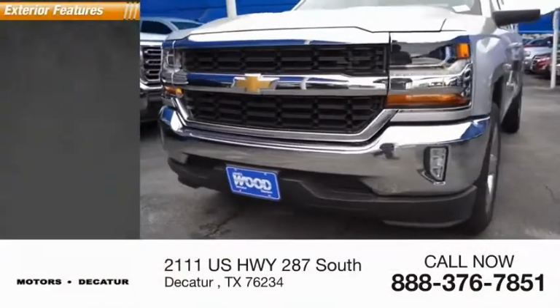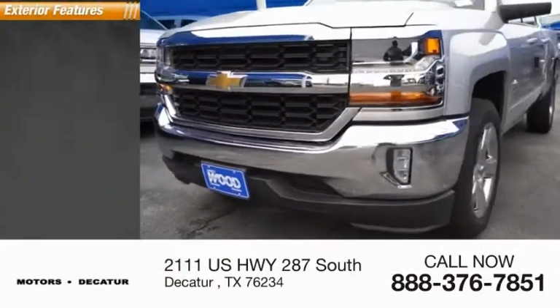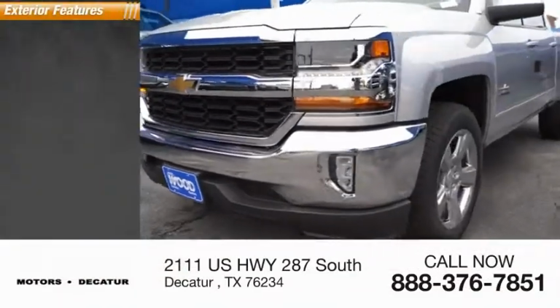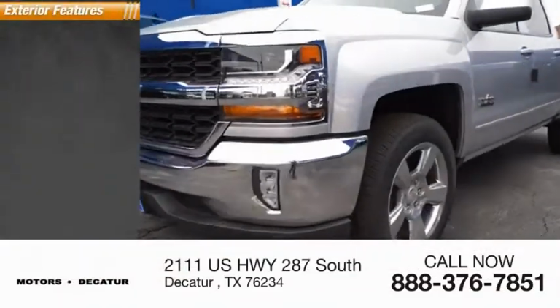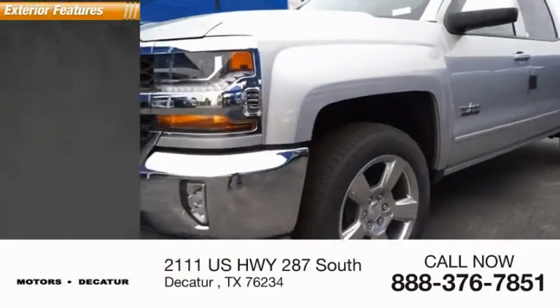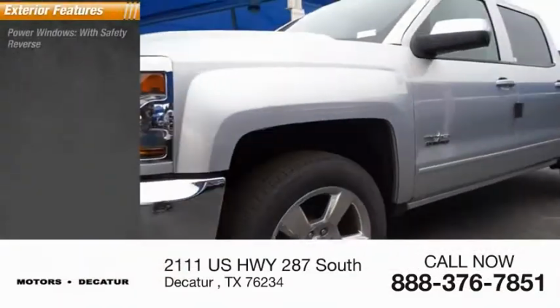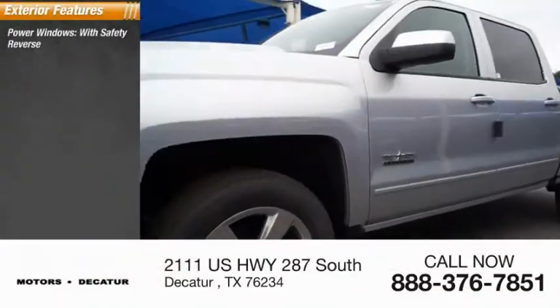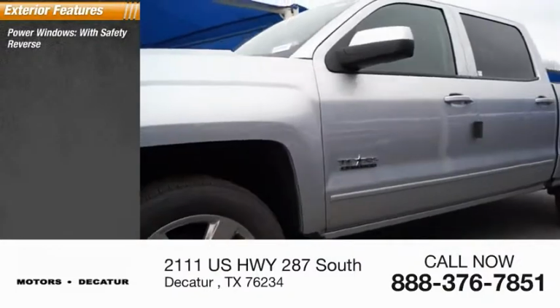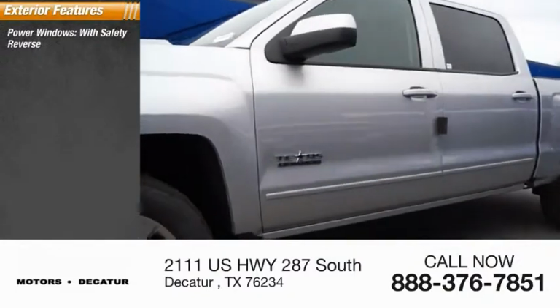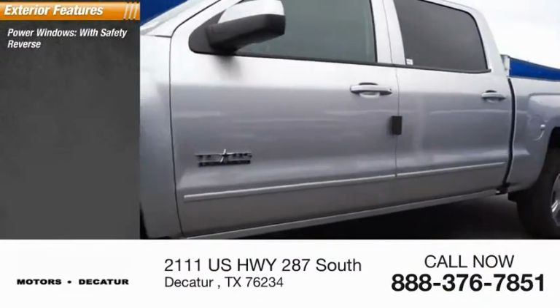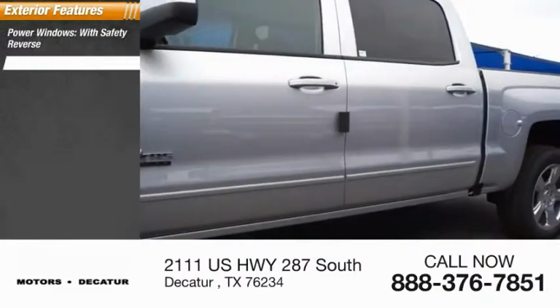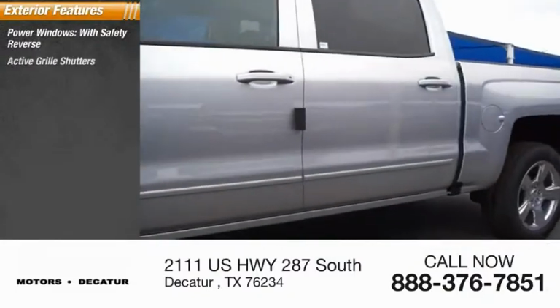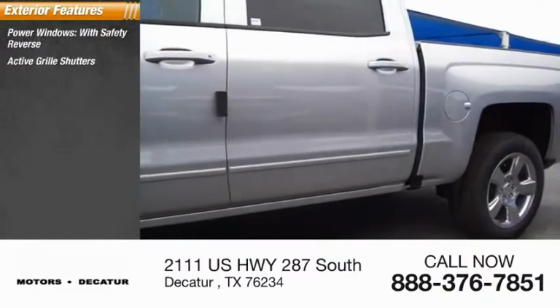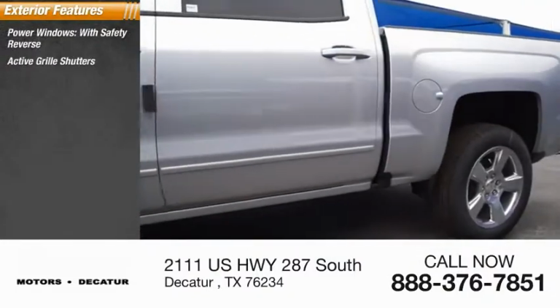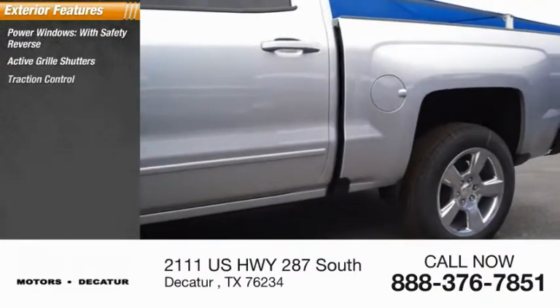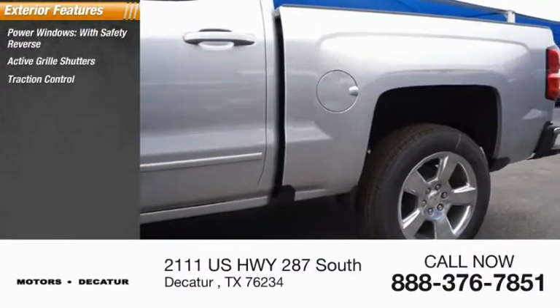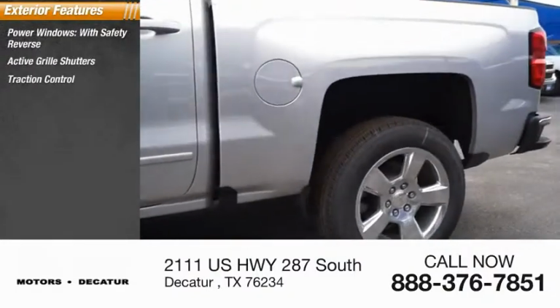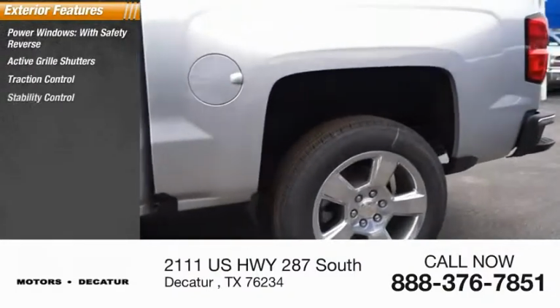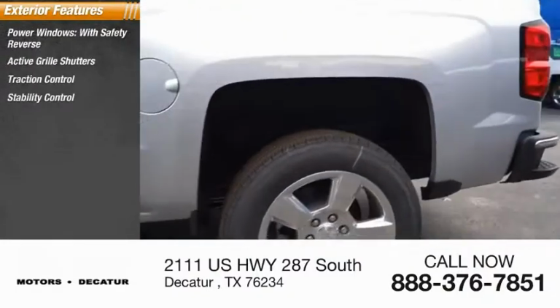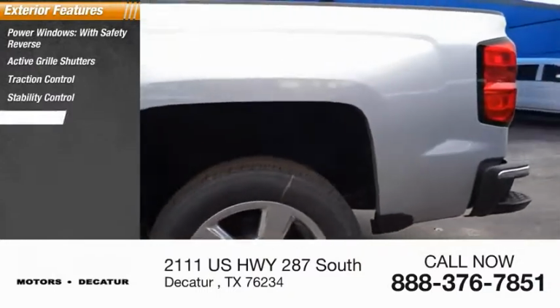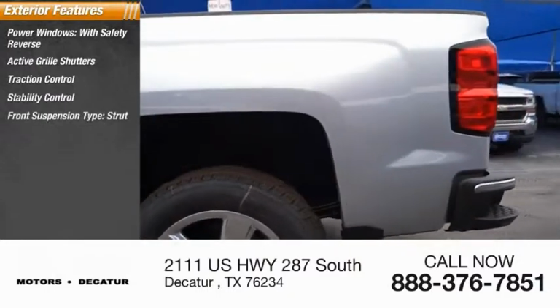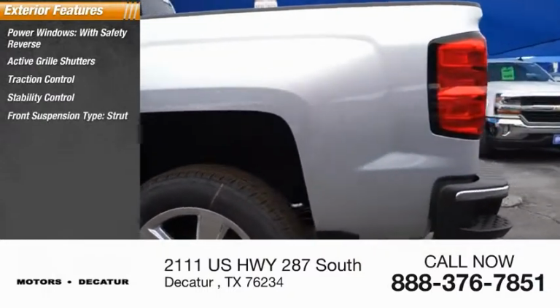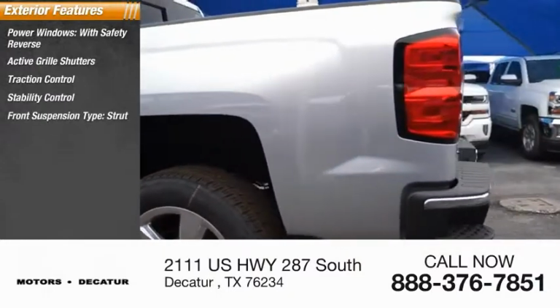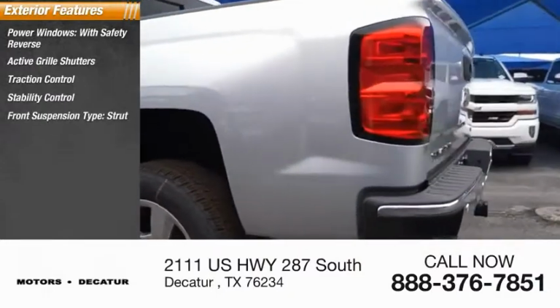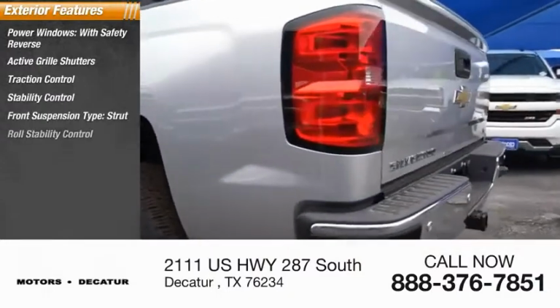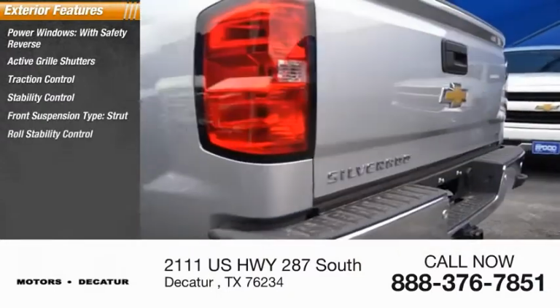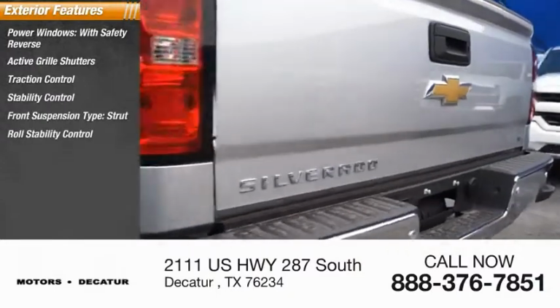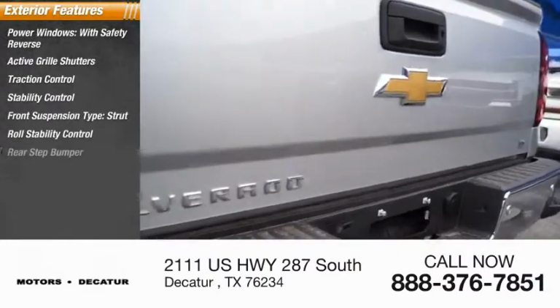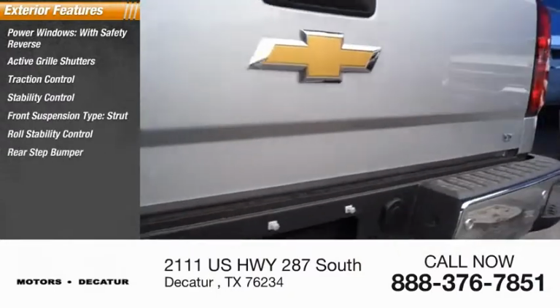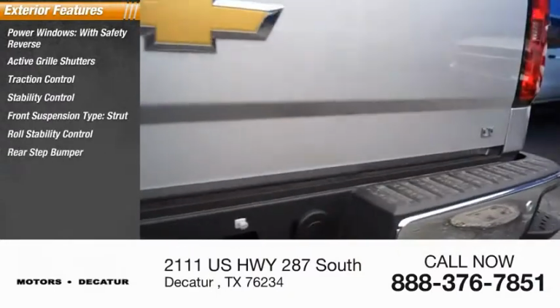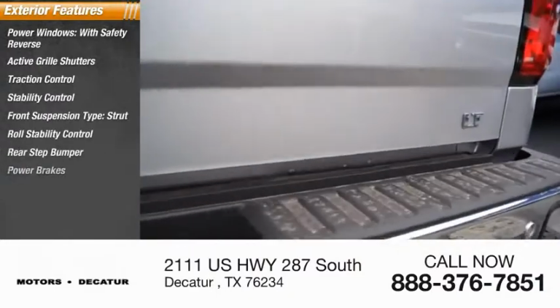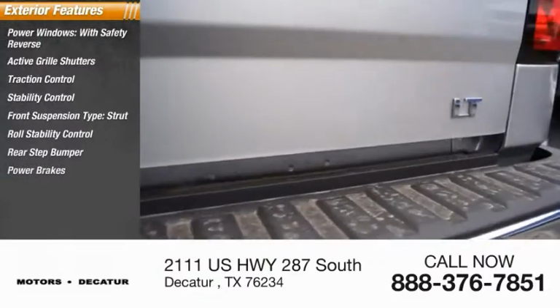Here are some of this vehicle's great options: power windows with safety reverse, active grille shutters, traction control, stability control, front suspension type strut, roll stability control, rear step bumper, power brakes.